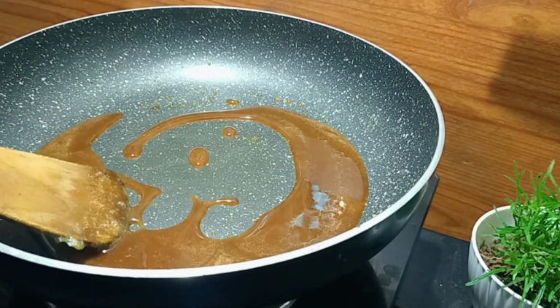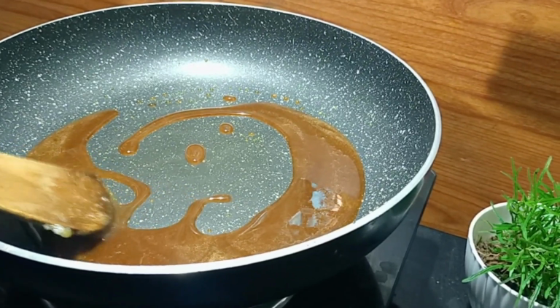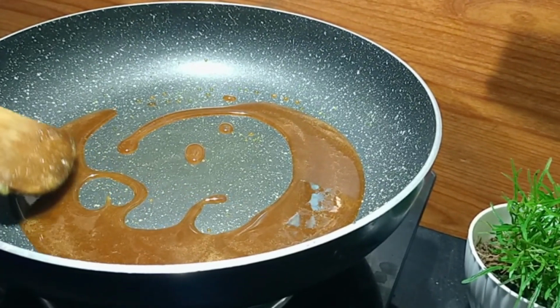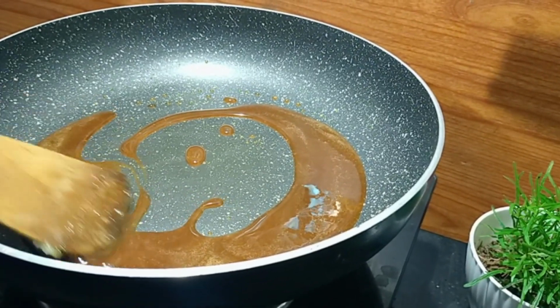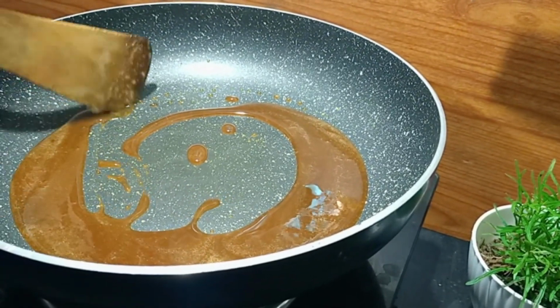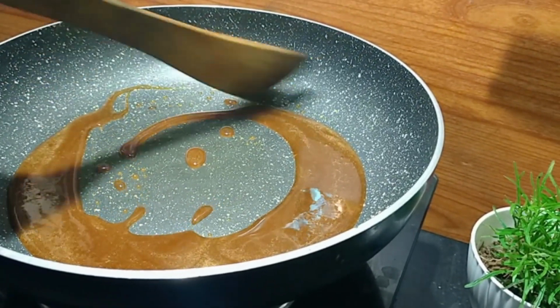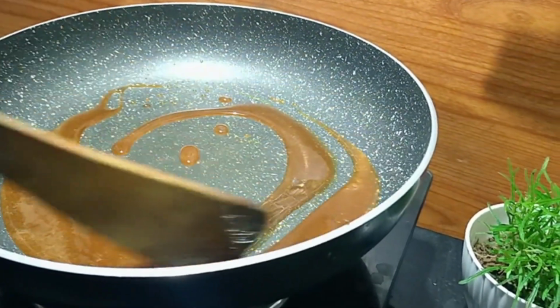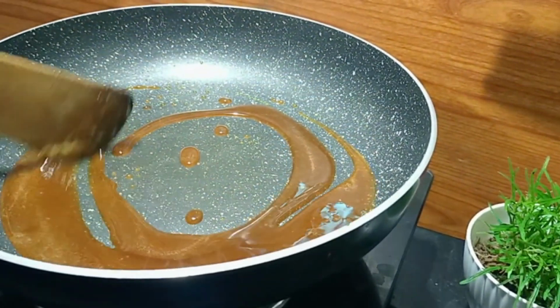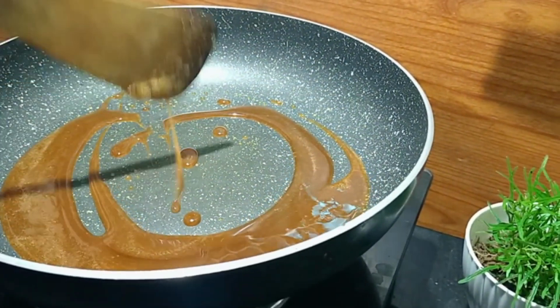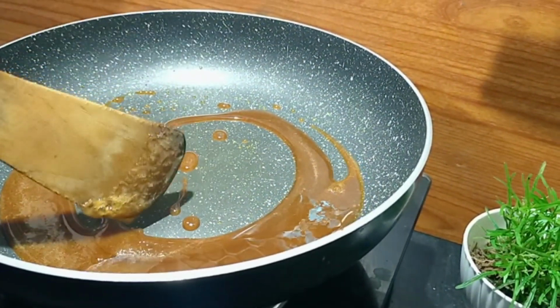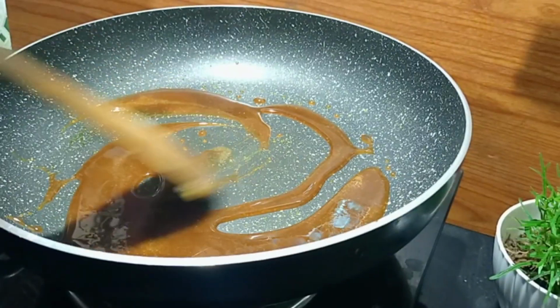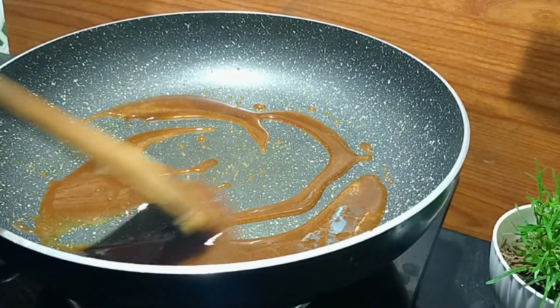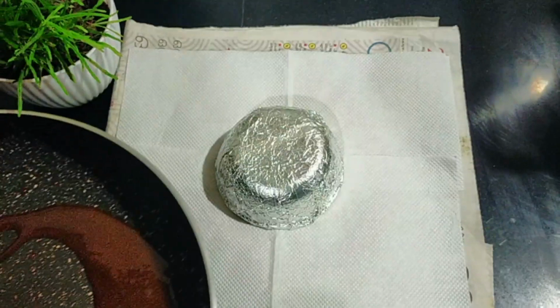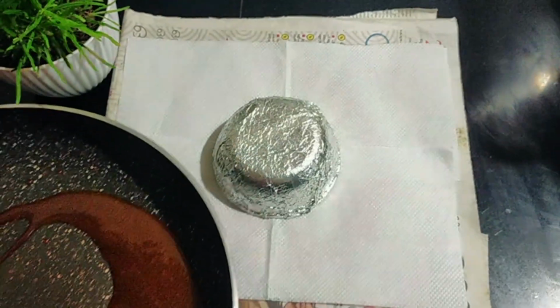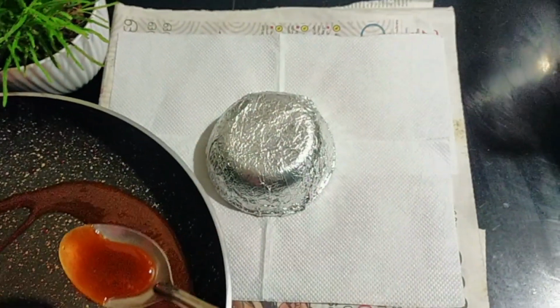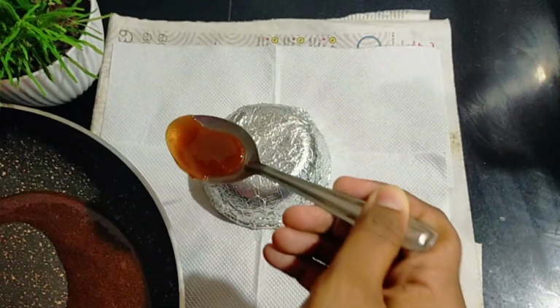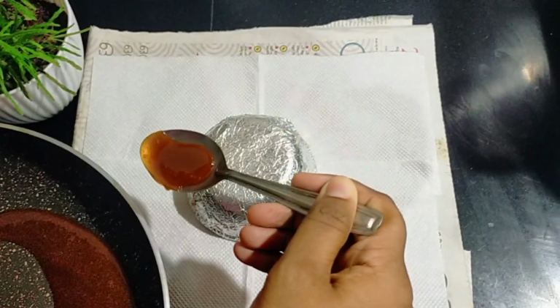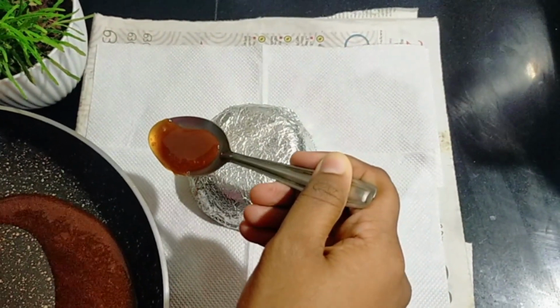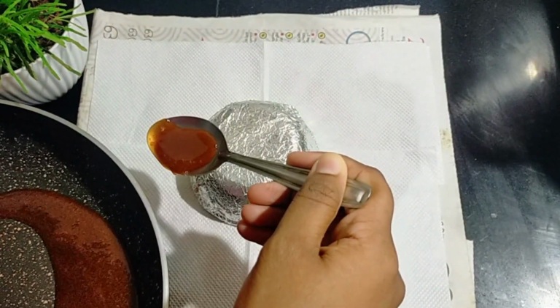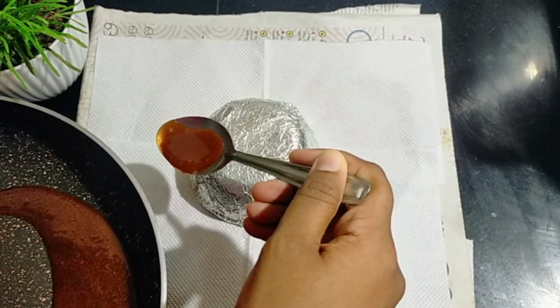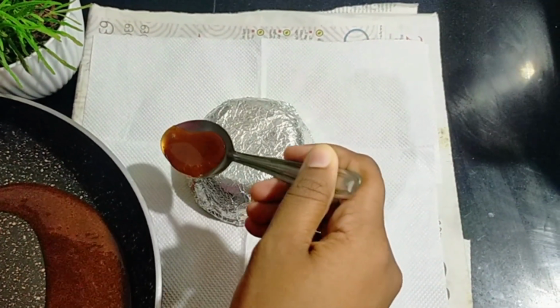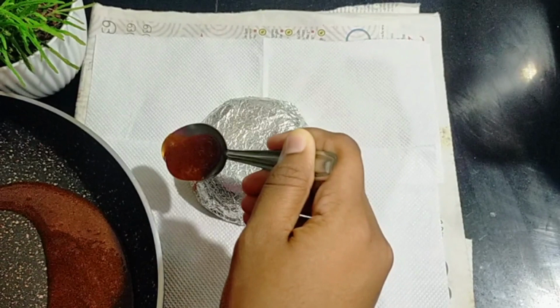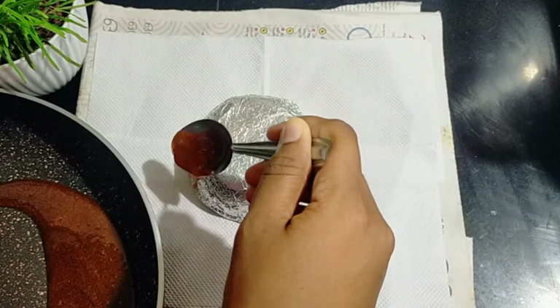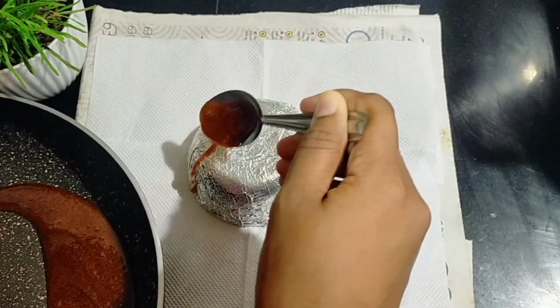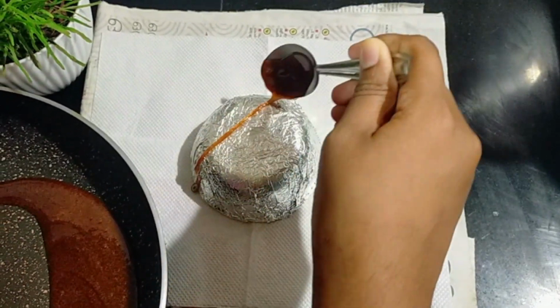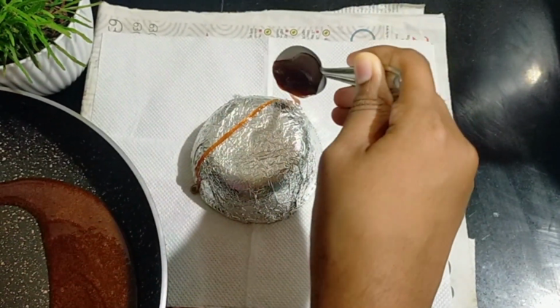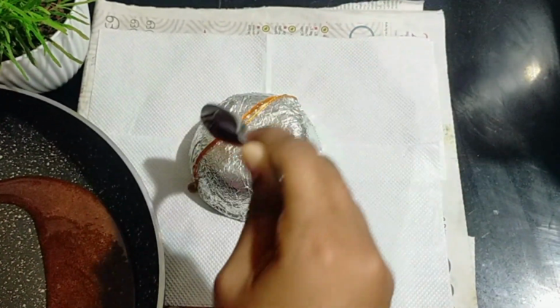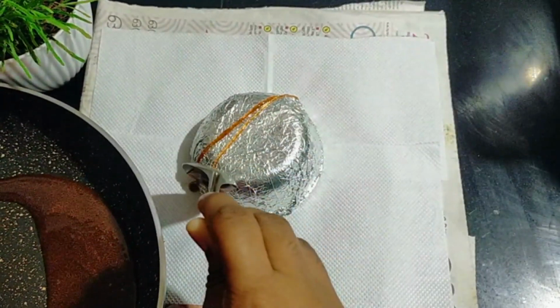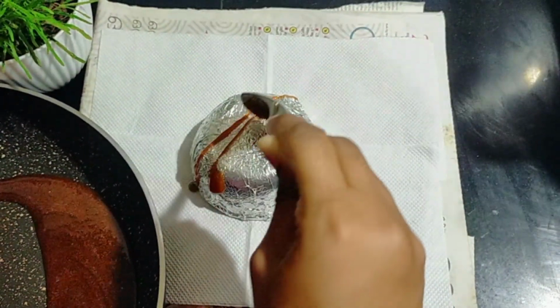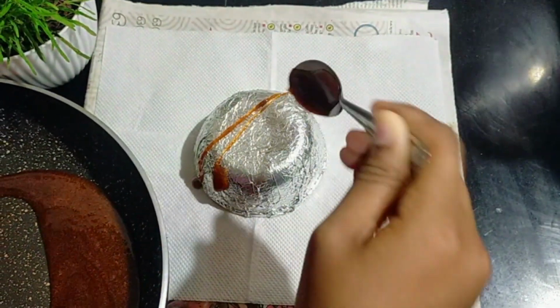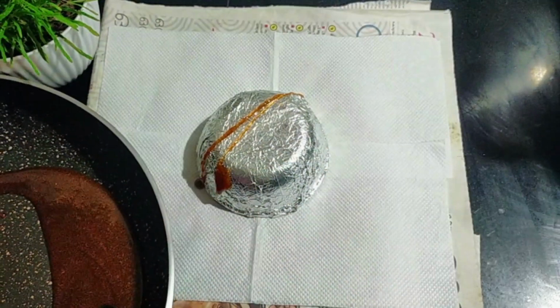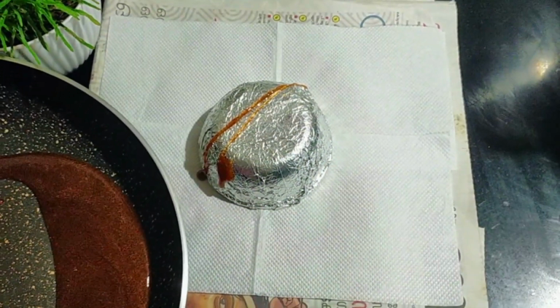You can see when it is ready — turn off the flame. As we set it aside, the caramel sauce looks very nice. You can use a spoon to work with it.